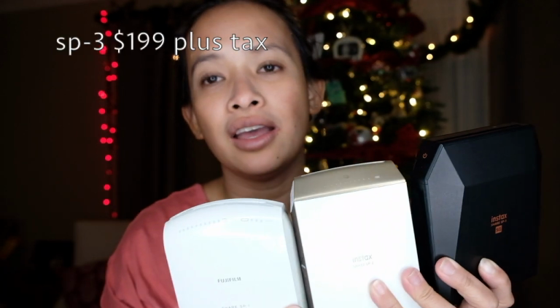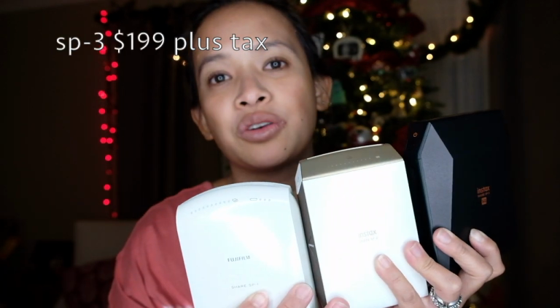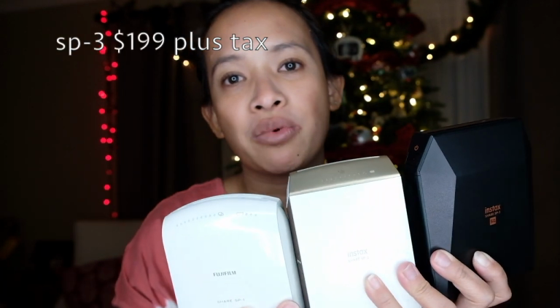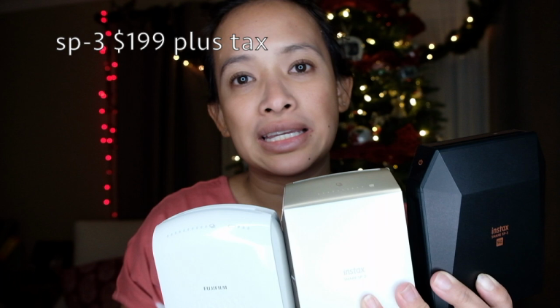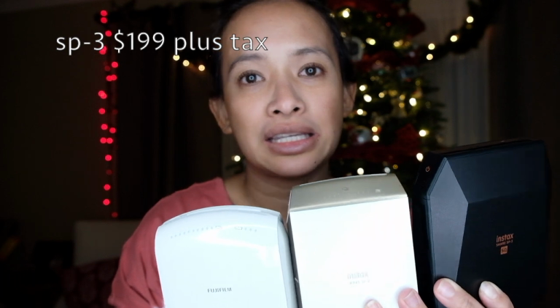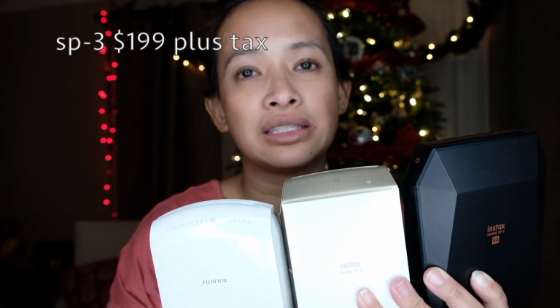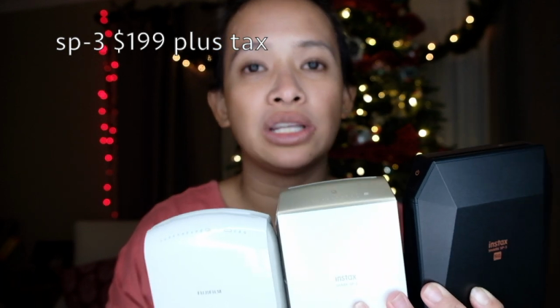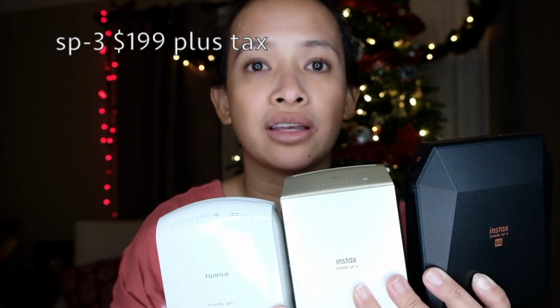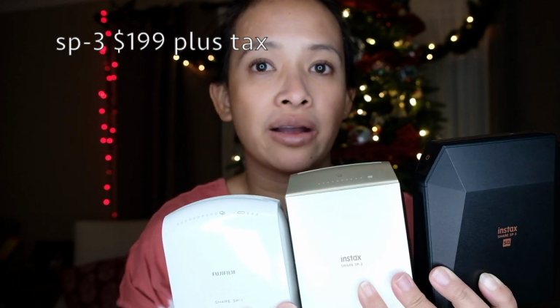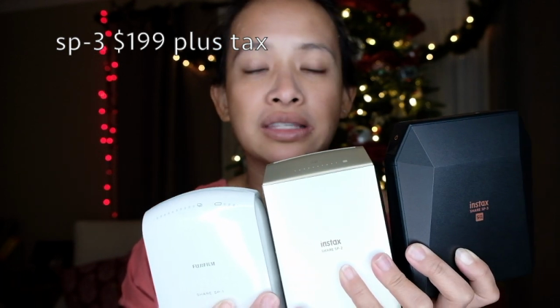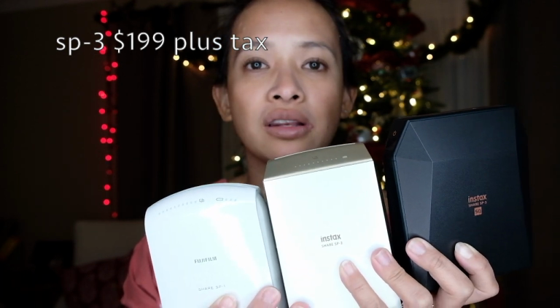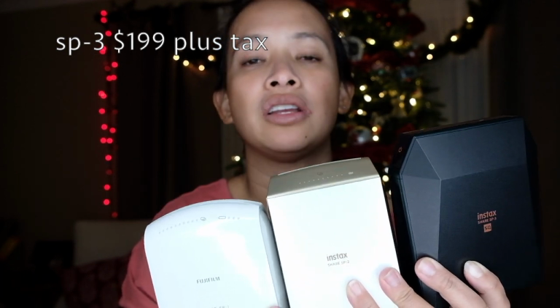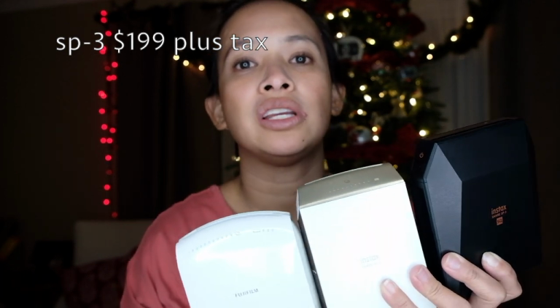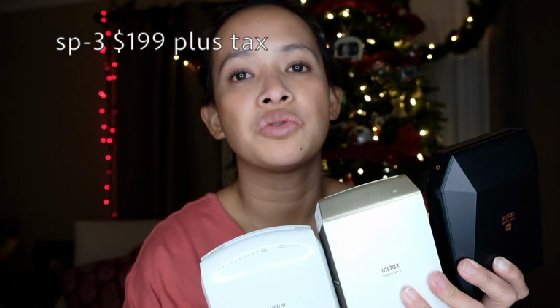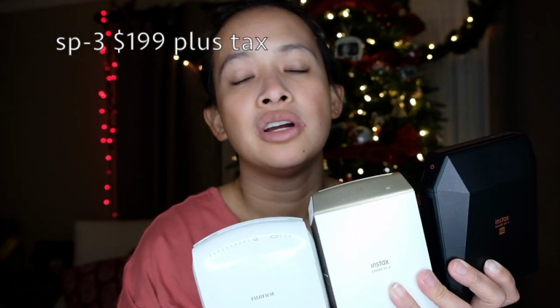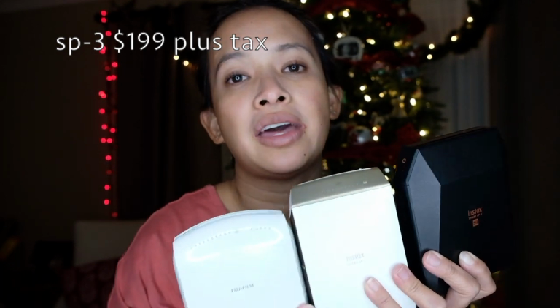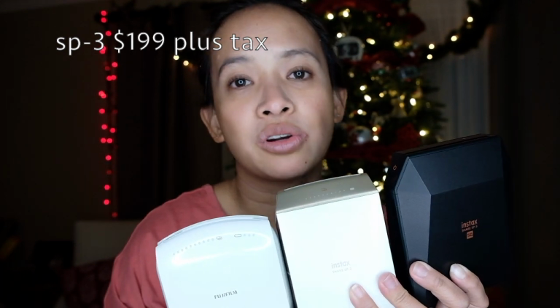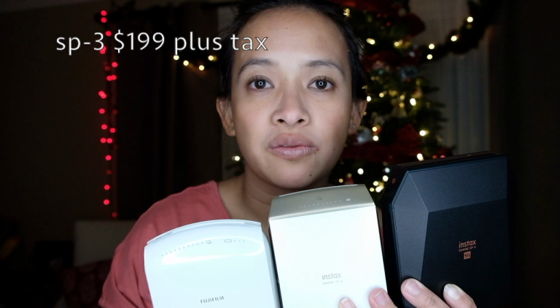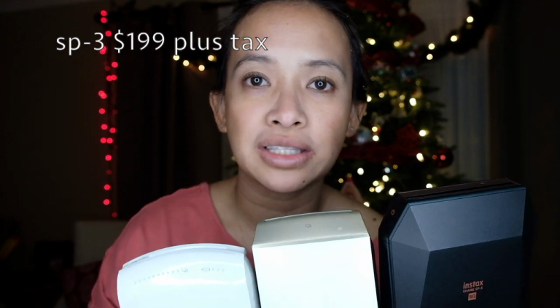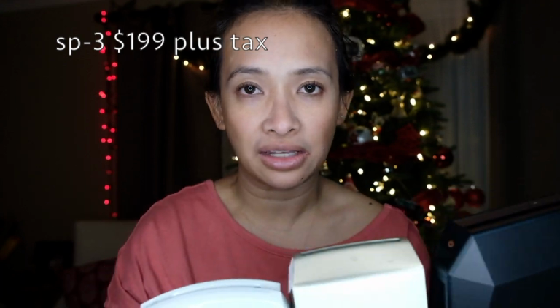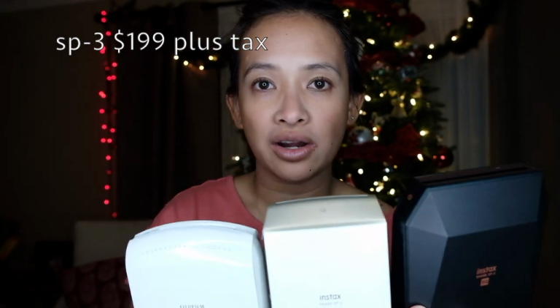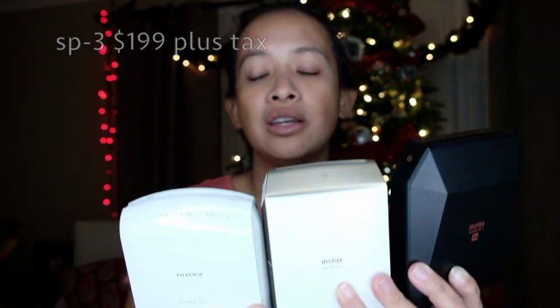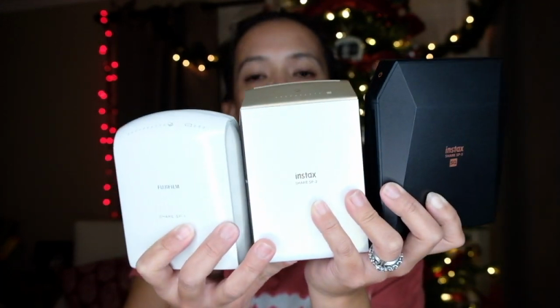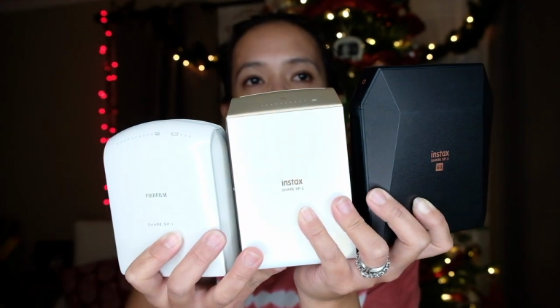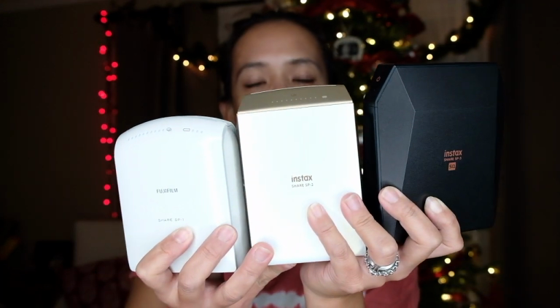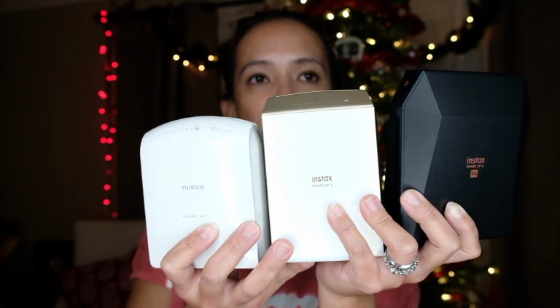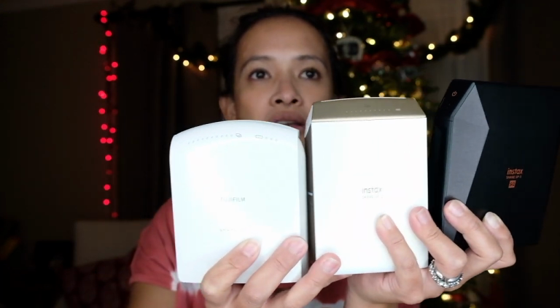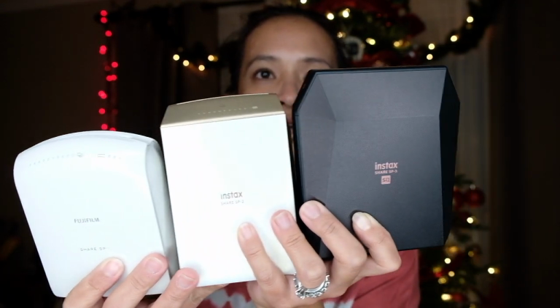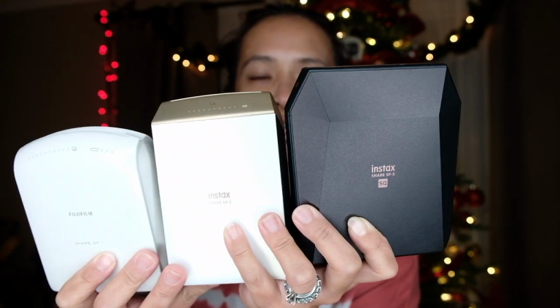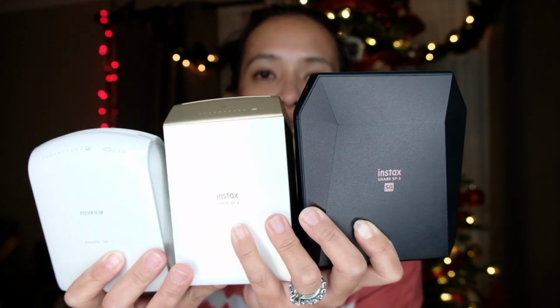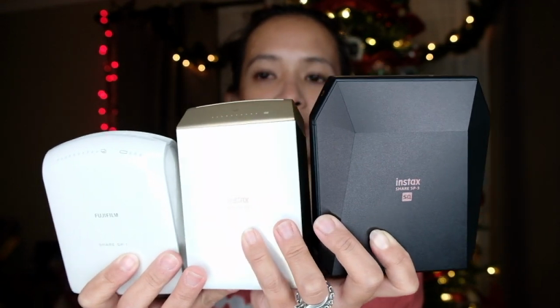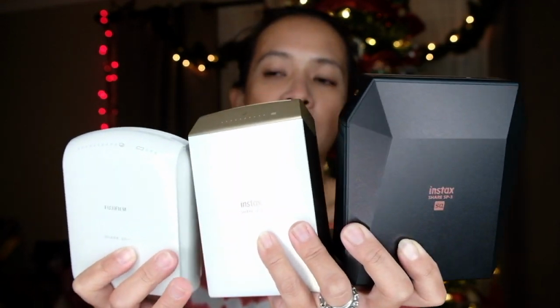Remember, this is only the tag price — not including tax depending on where you live or what state you are in. So this is how it looks like. Again, they're varying in price: $119, $129, and $199.